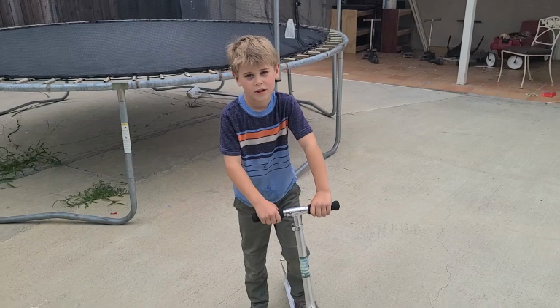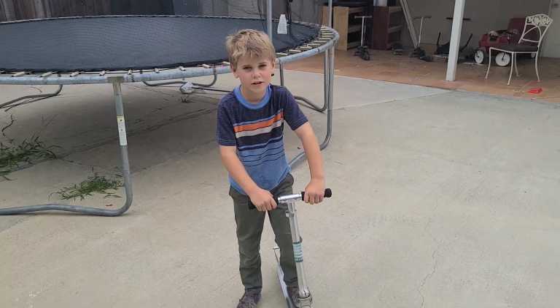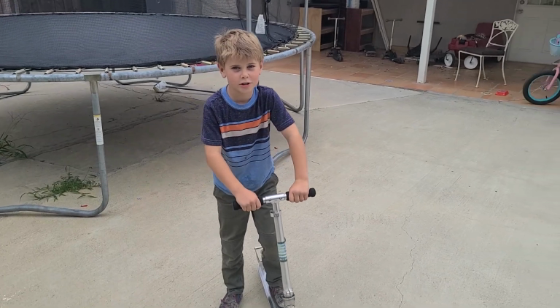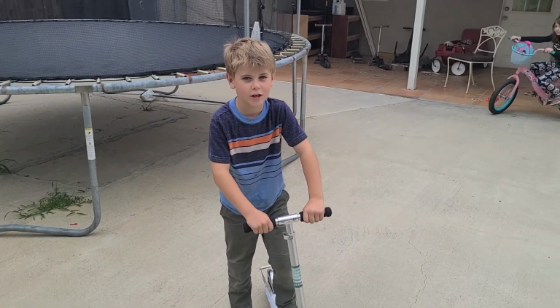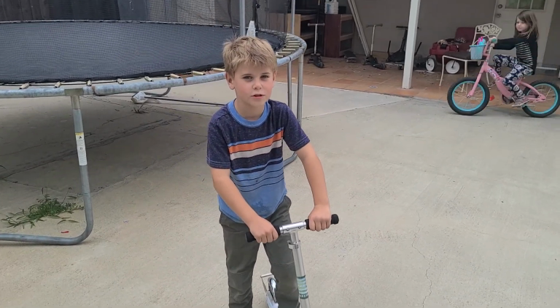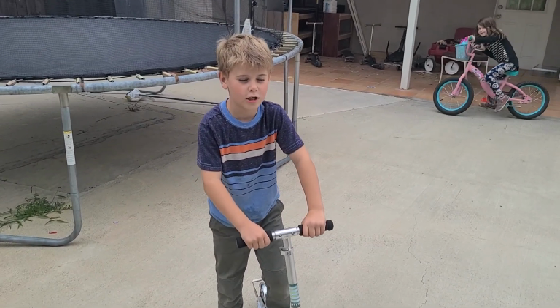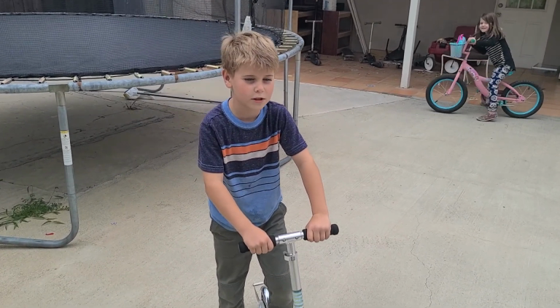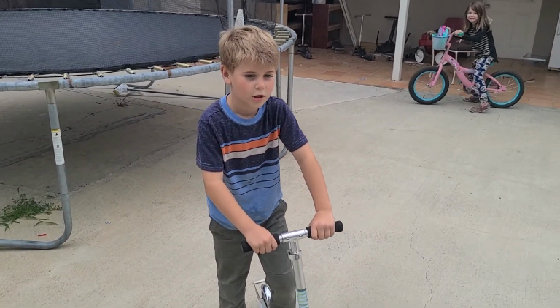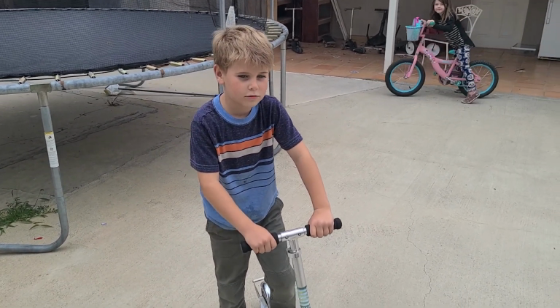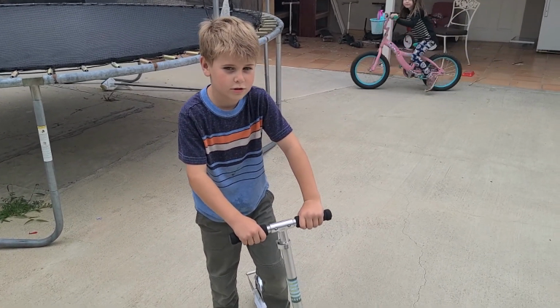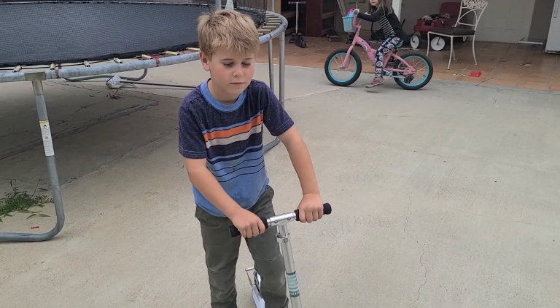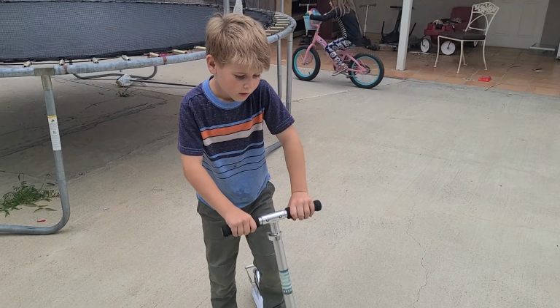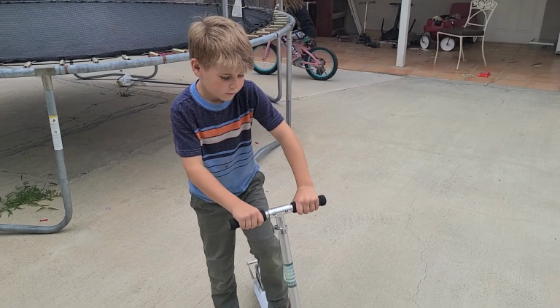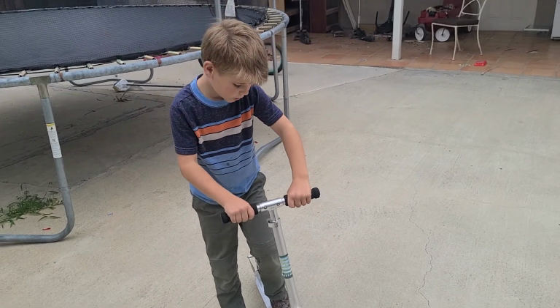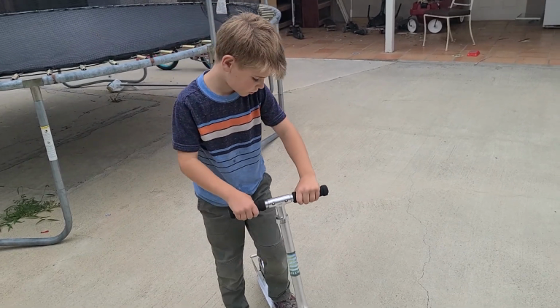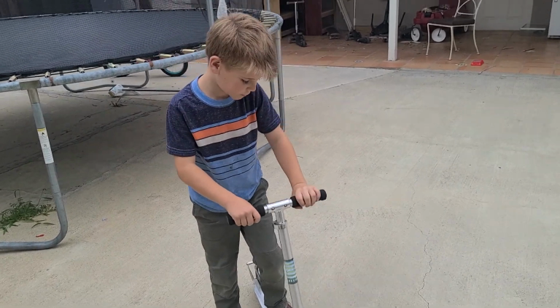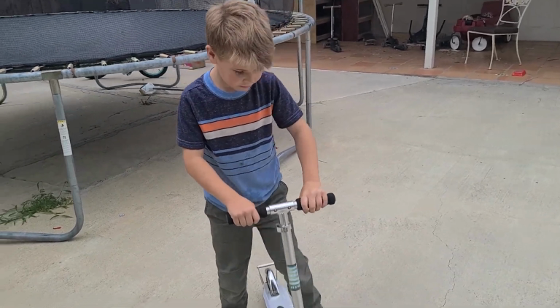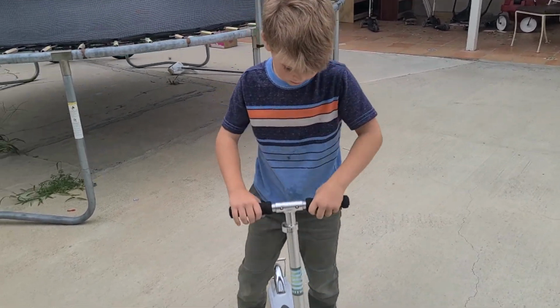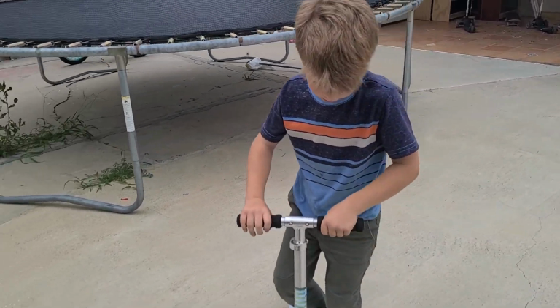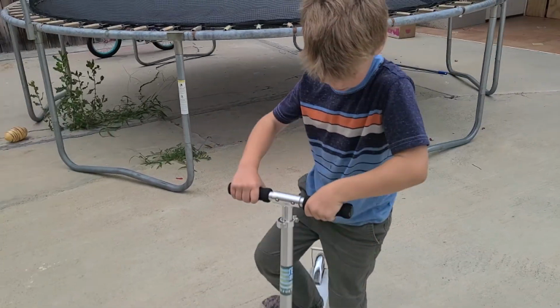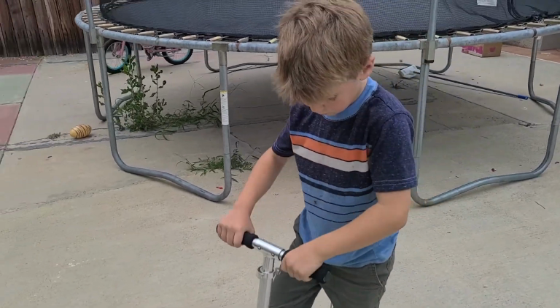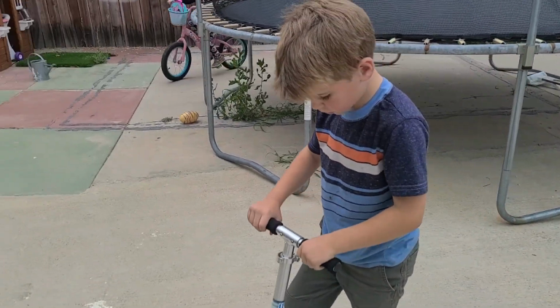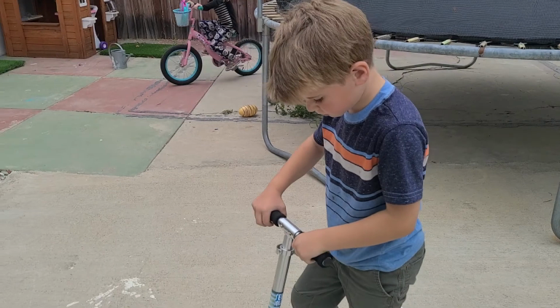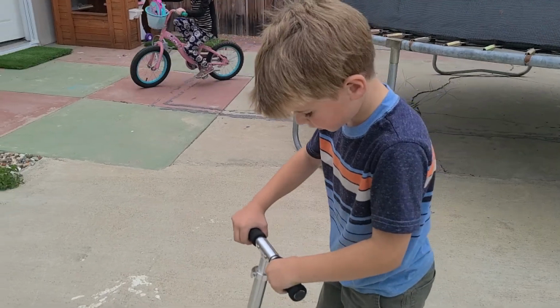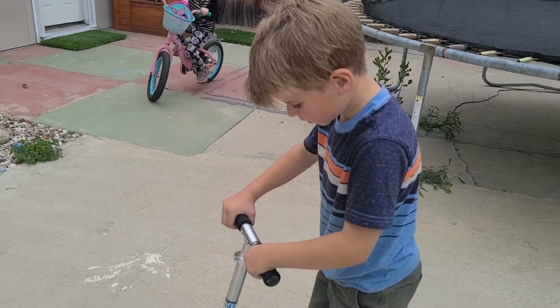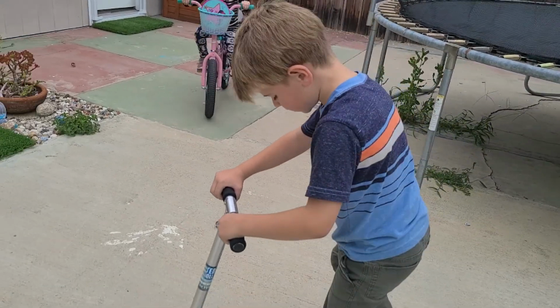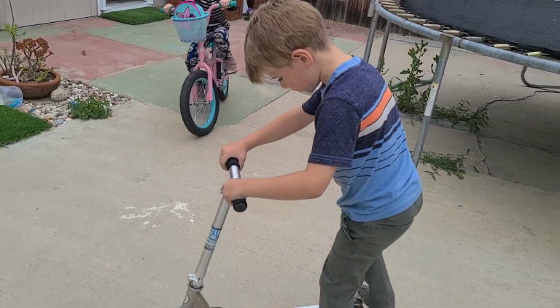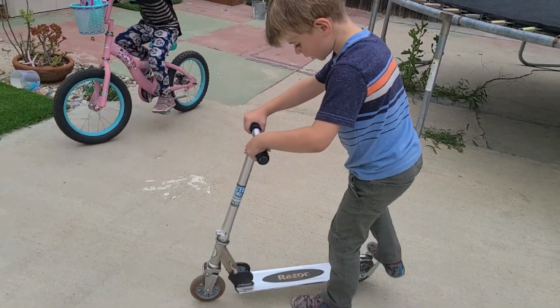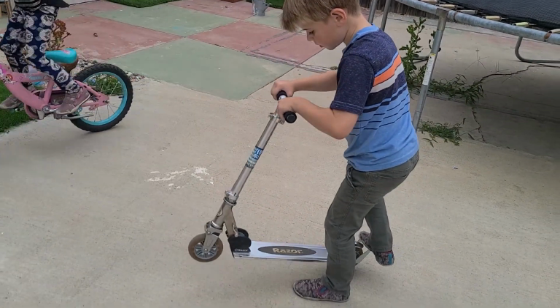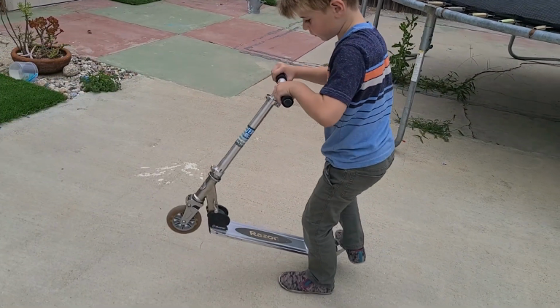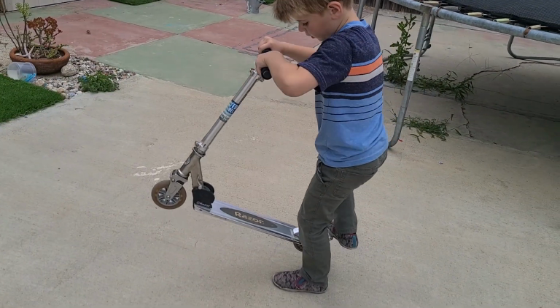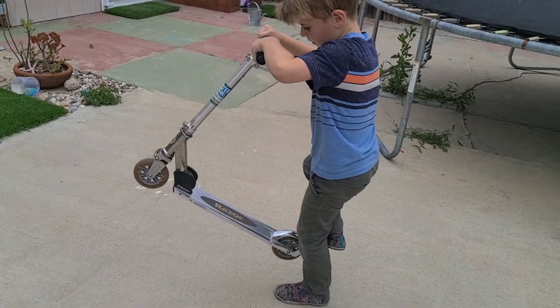Hey guys, it's Brian here. Today I'm going to be showing you how to bunny hop on a razor skater. First of all, there's two types of bunny hops. There's the English bunny hop, which is both wheels at once, and there's the American bunny hop, which is the front and then the back.